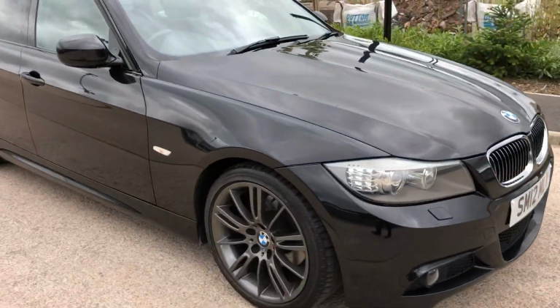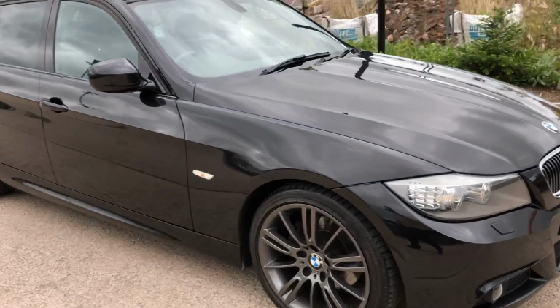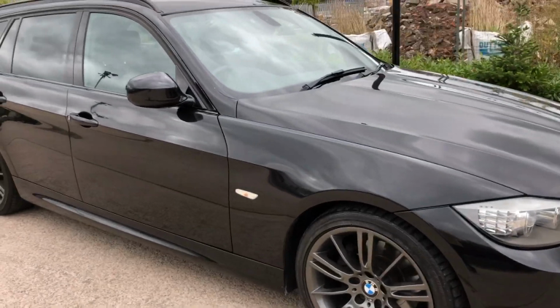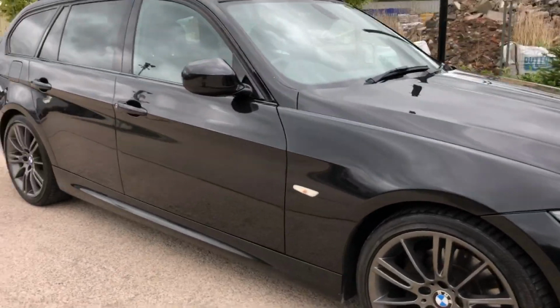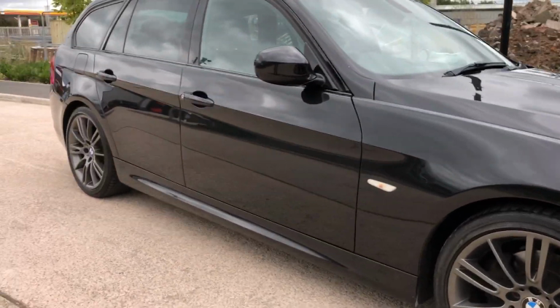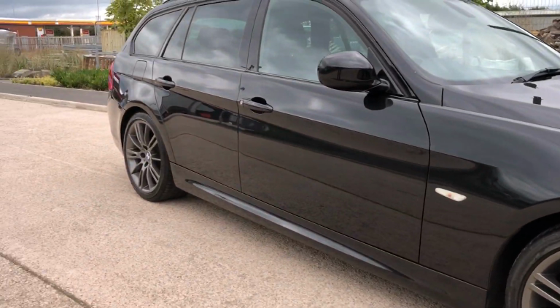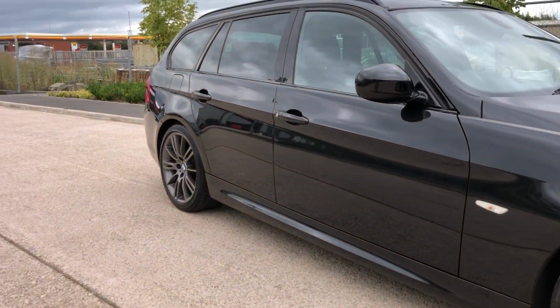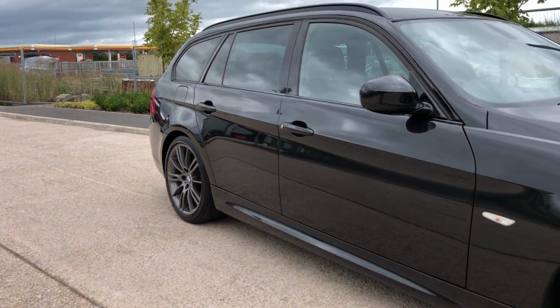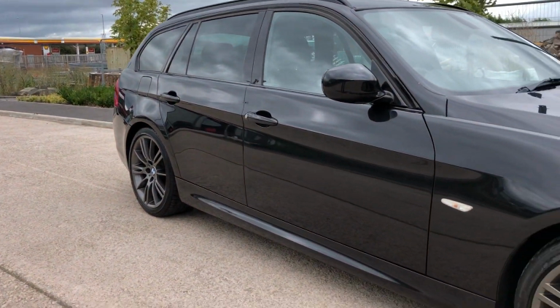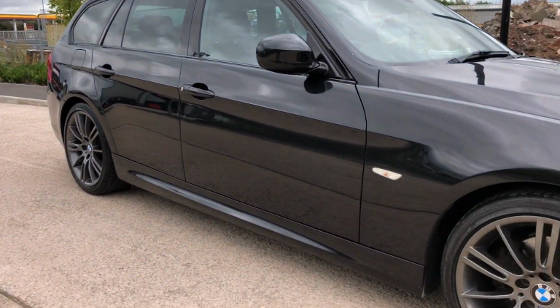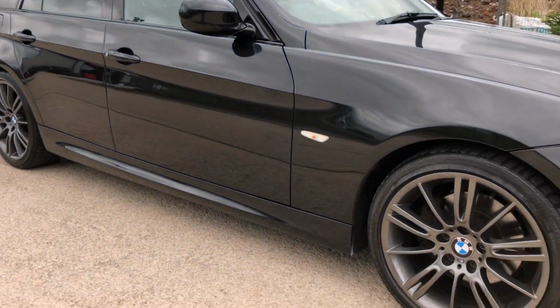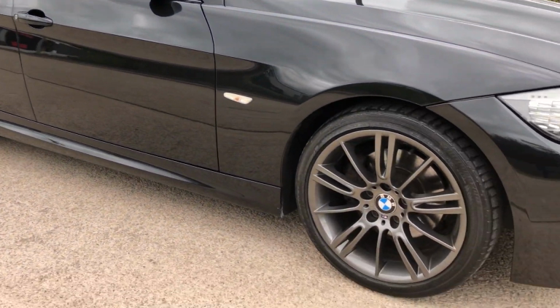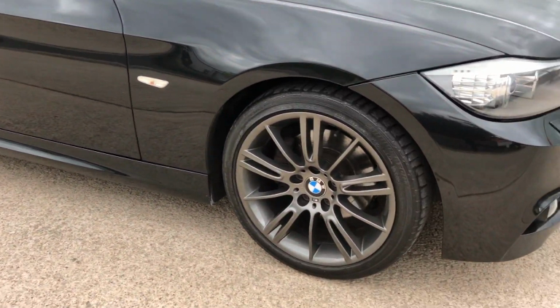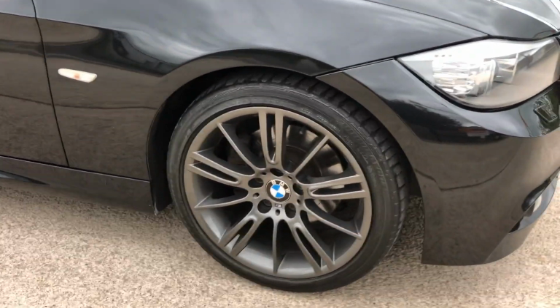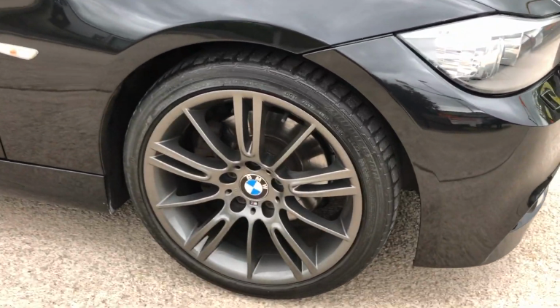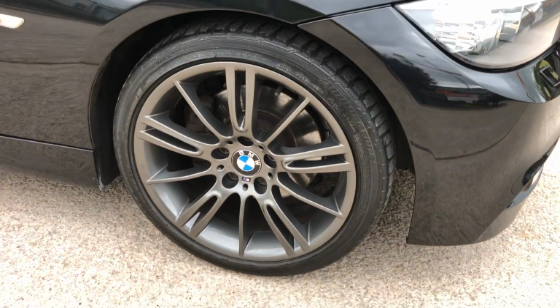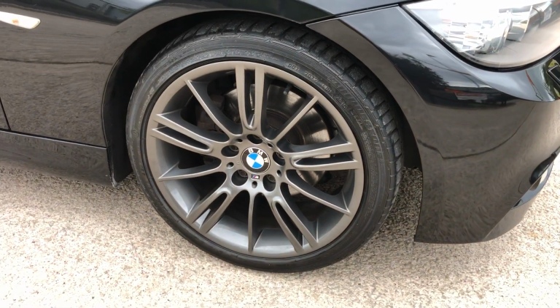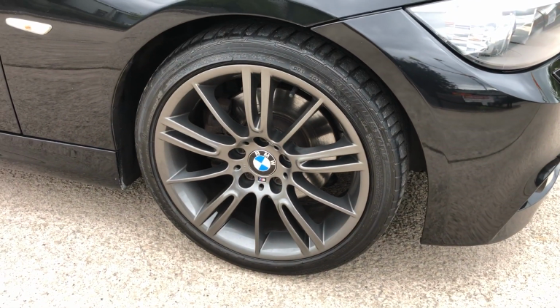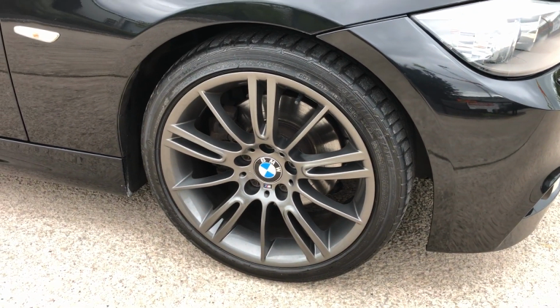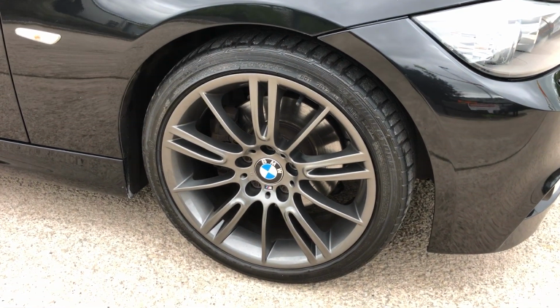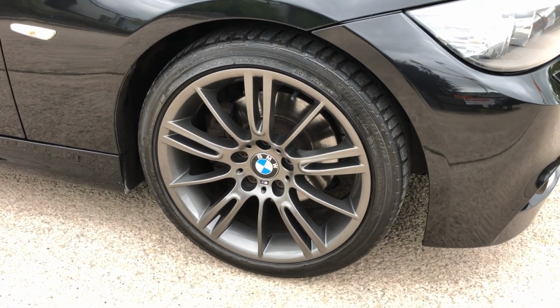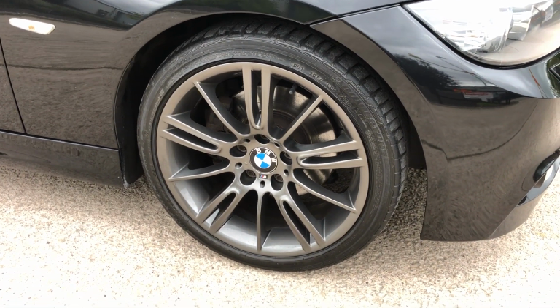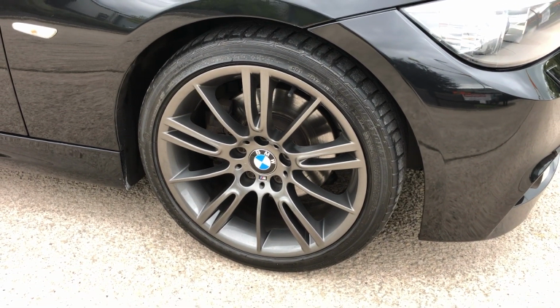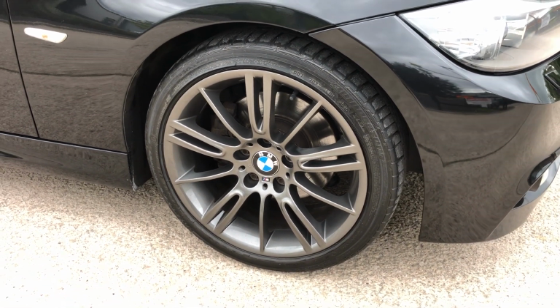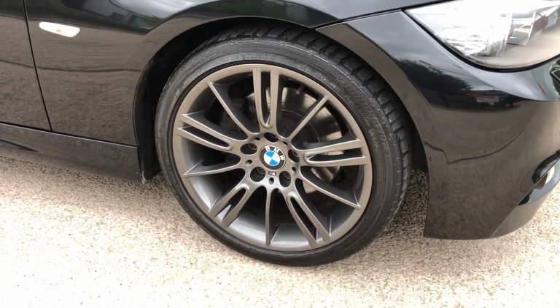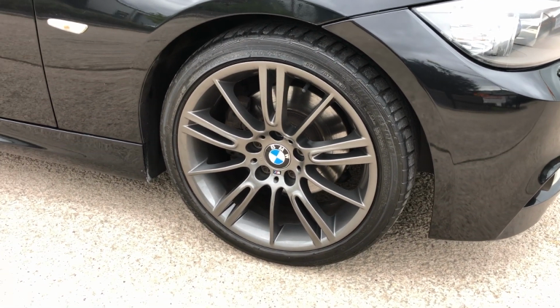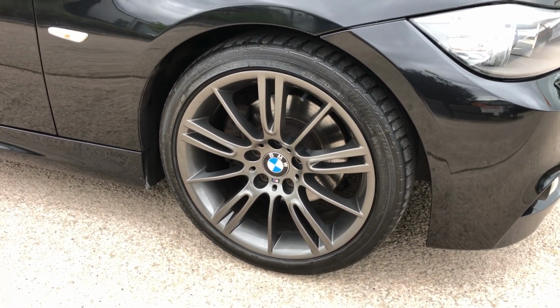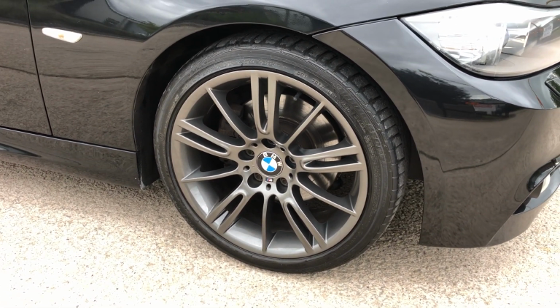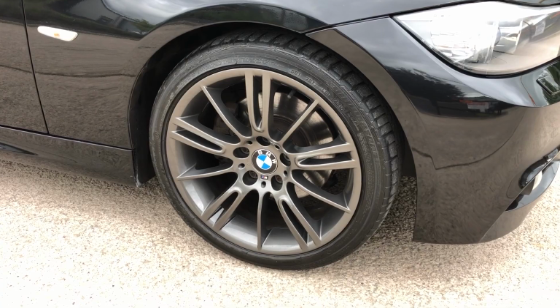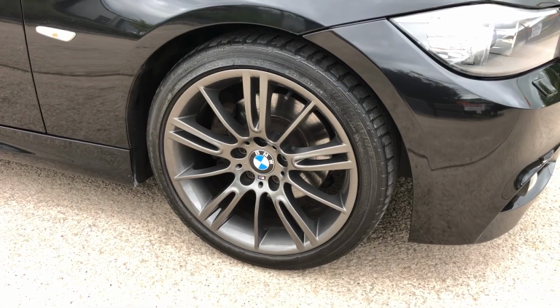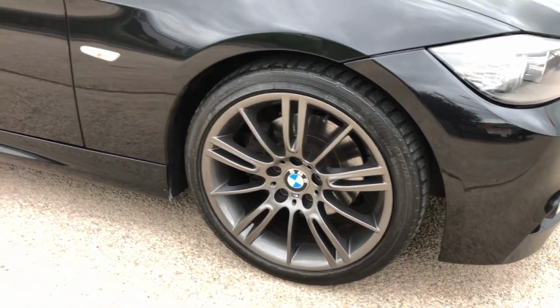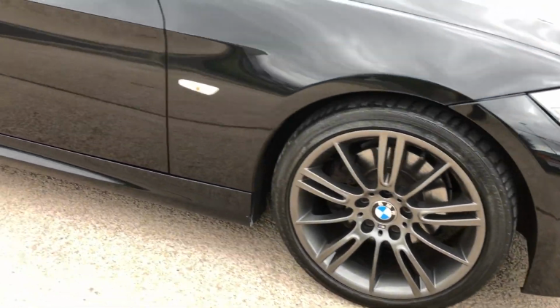Down the driver's side, again totally unmarked, no major dents, marks or scratches. All the wheels are totally unmarked as well. It does have Bridgestone tyres on the front and the pads are all good all round as well.